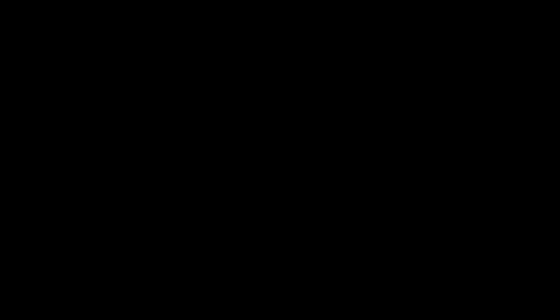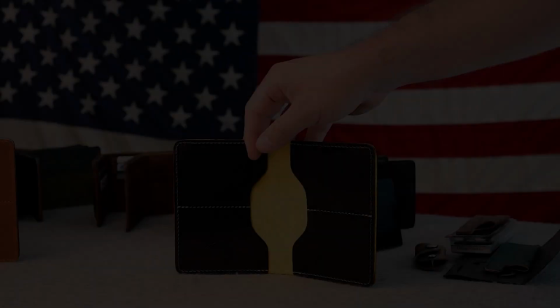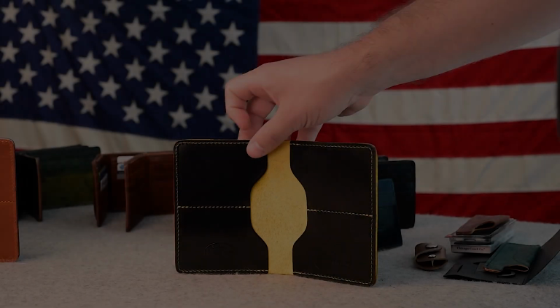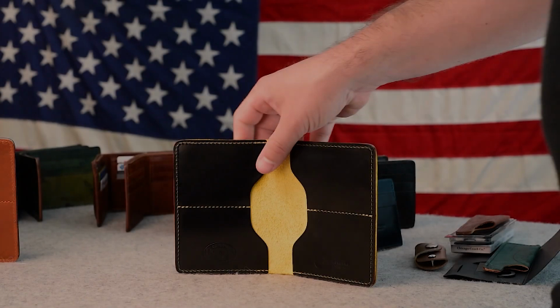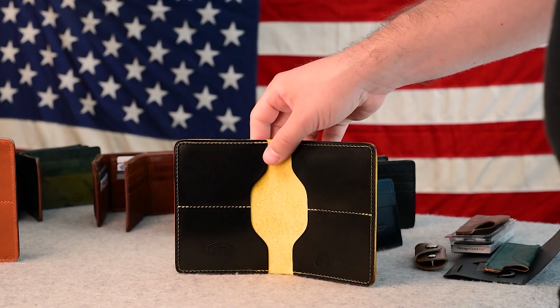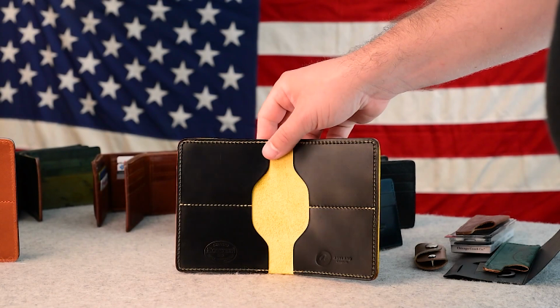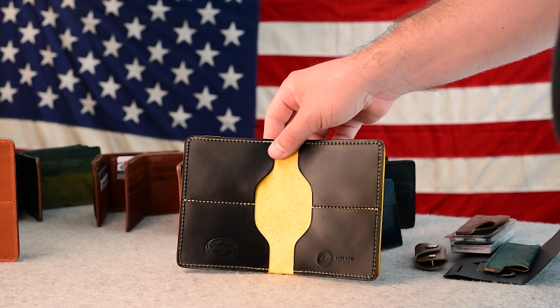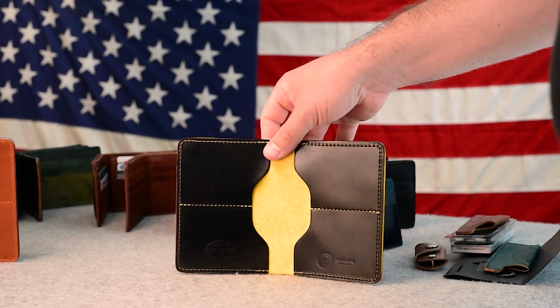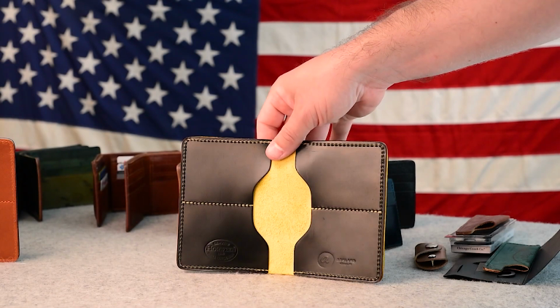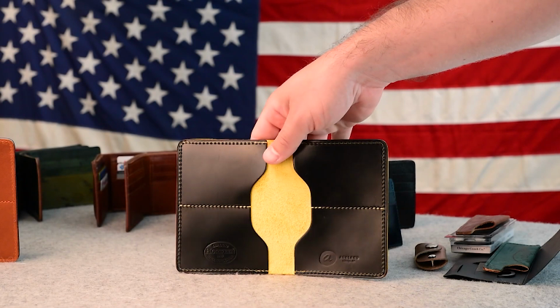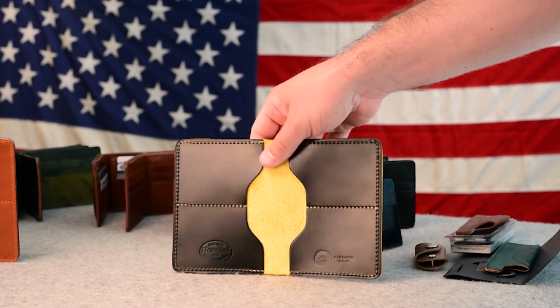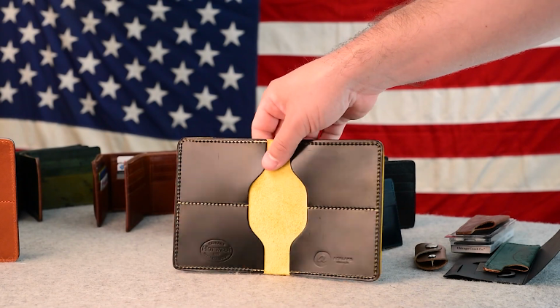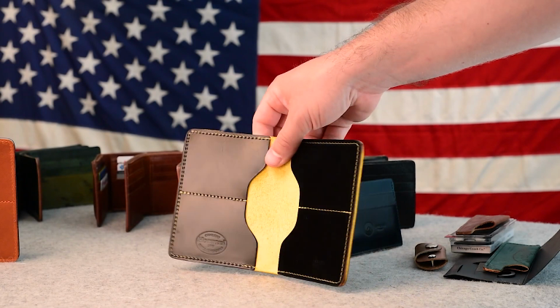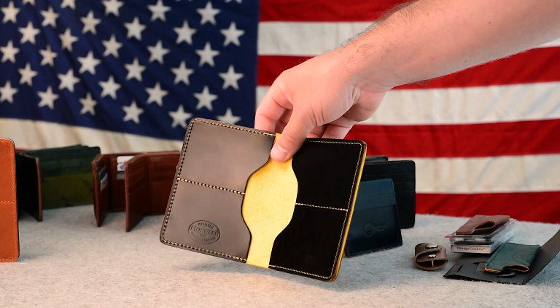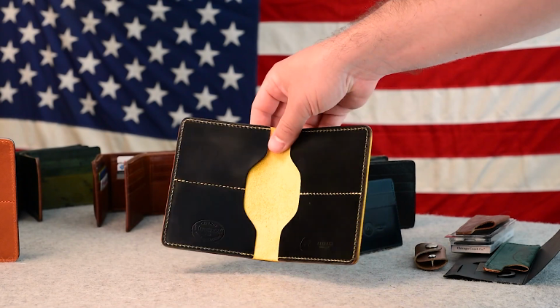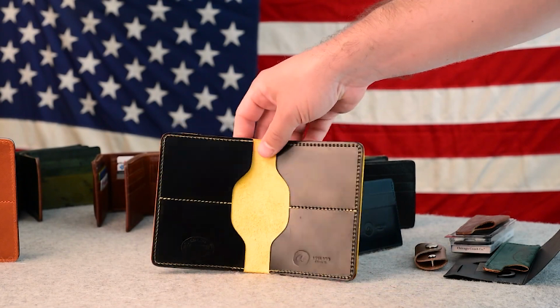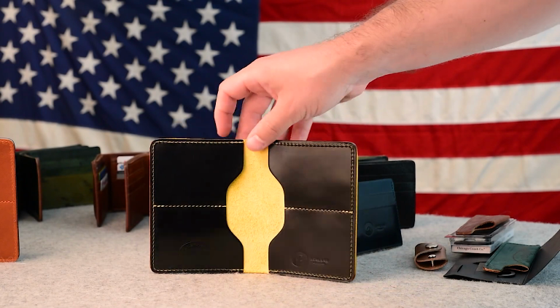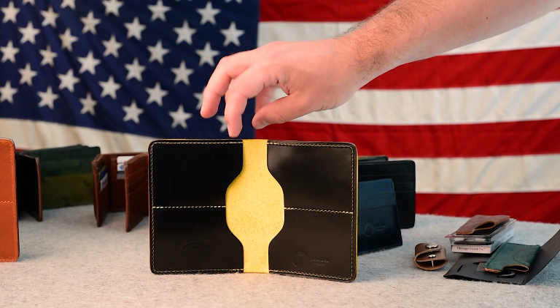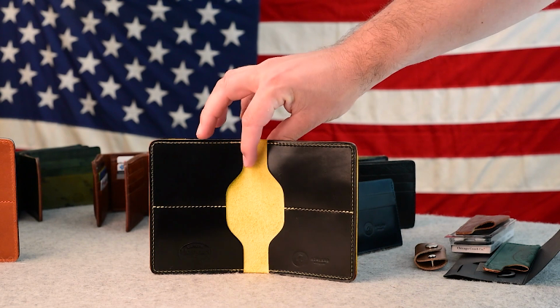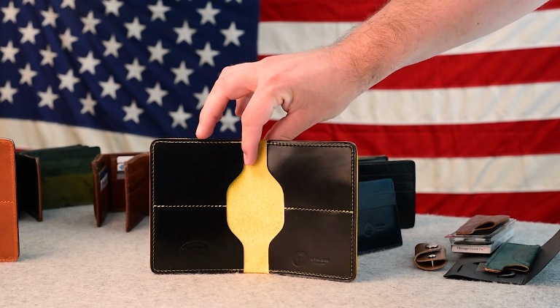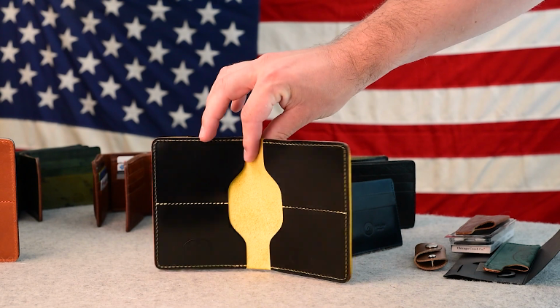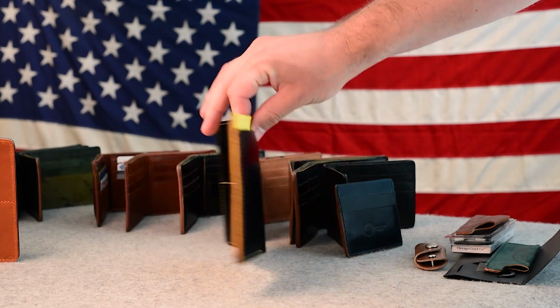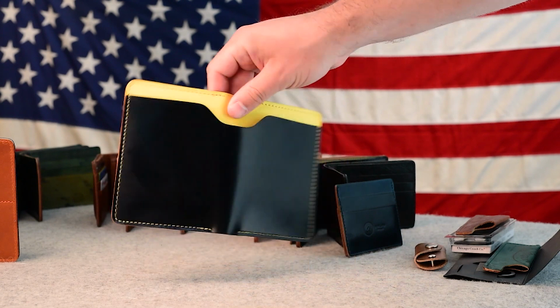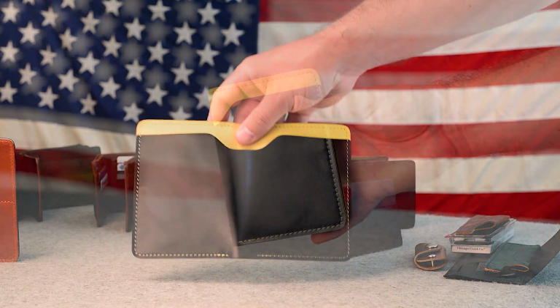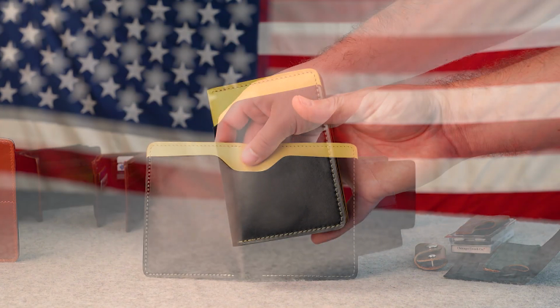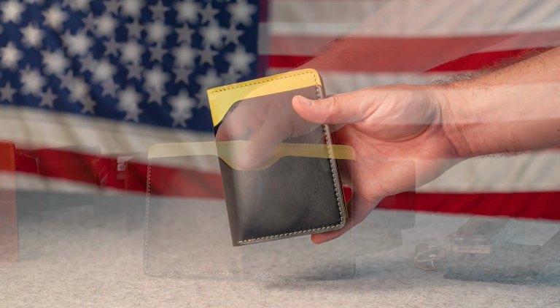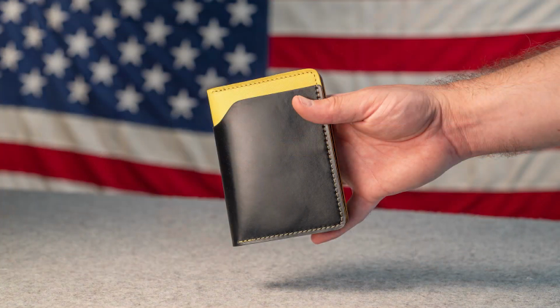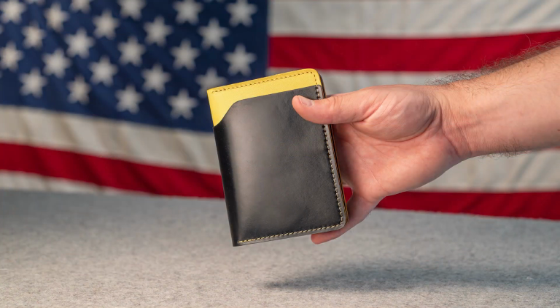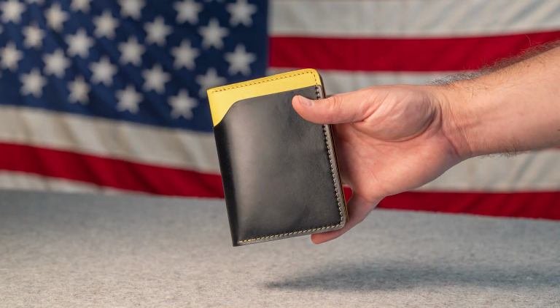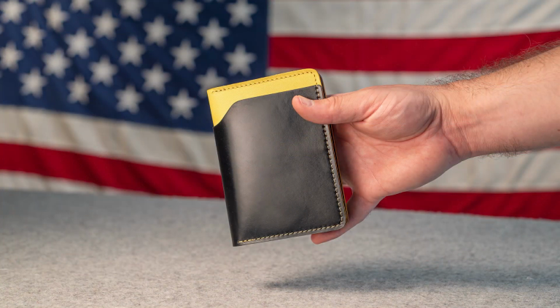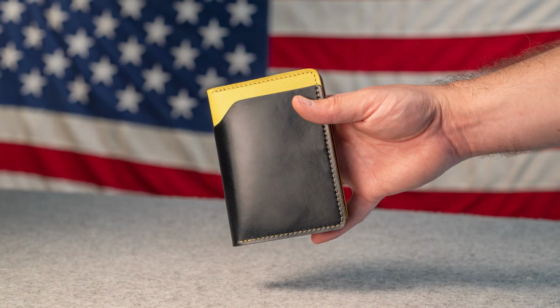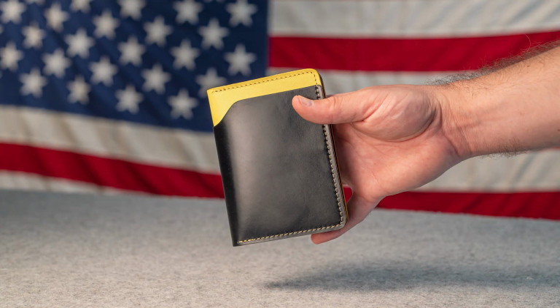Hi everyone, it's Phil here from Ashland Leather. I have so many incredible wallets shipping out today and I wanted to show you a little preview of what's in the video.